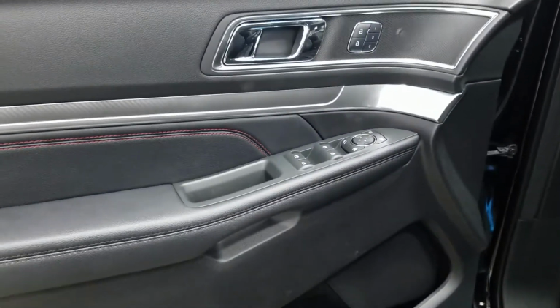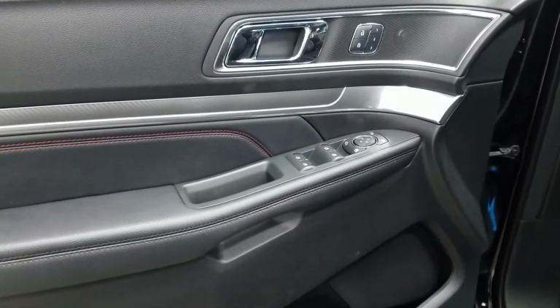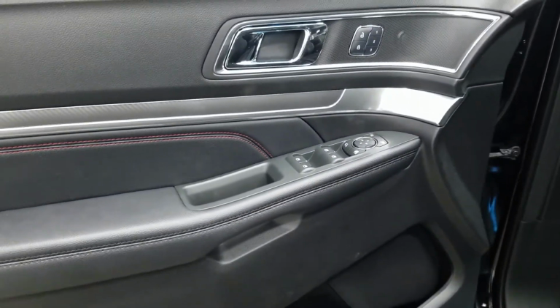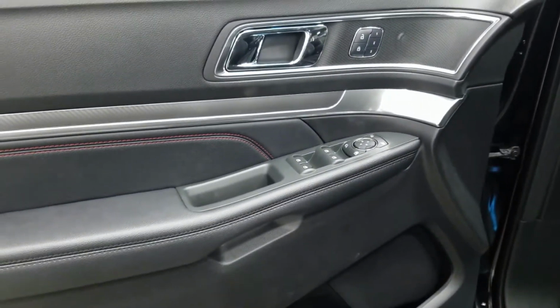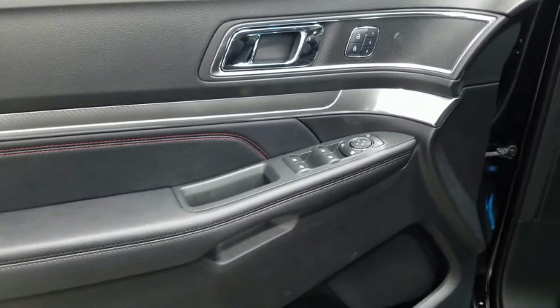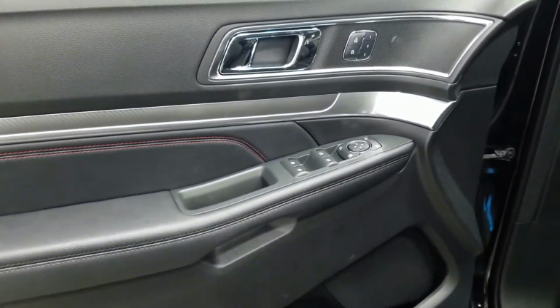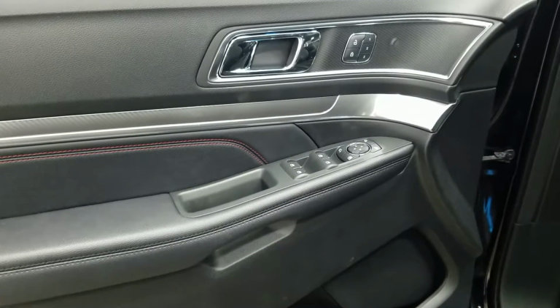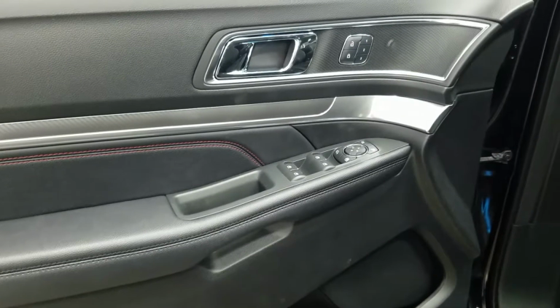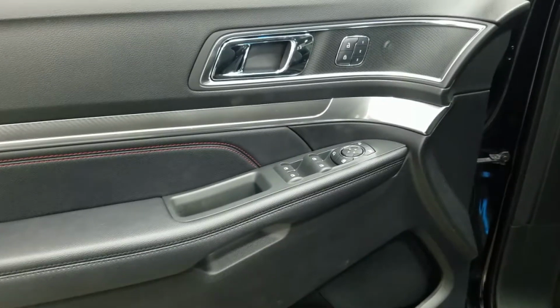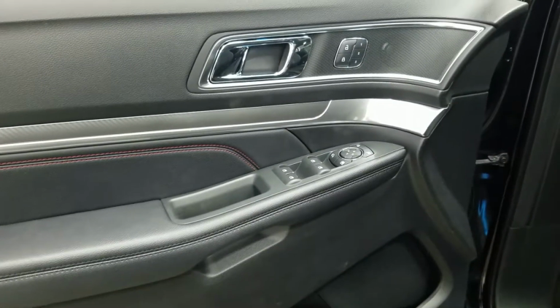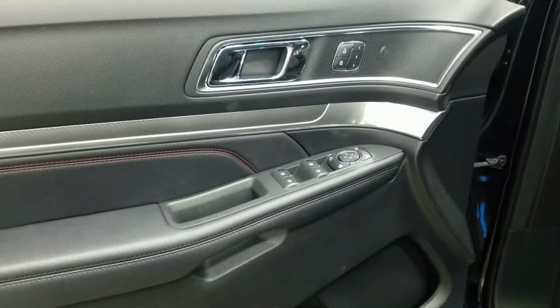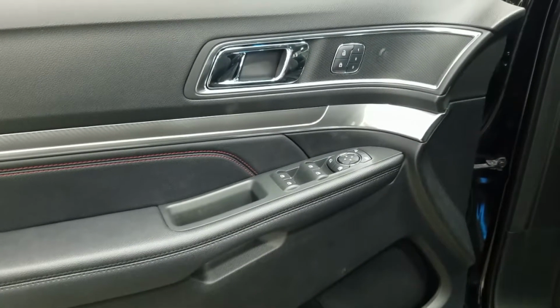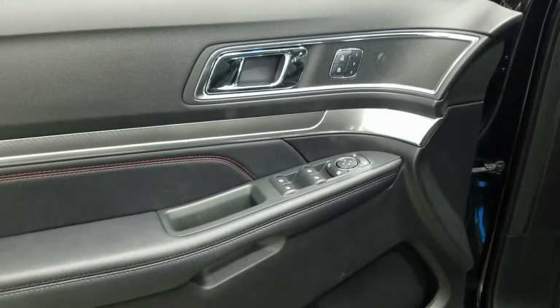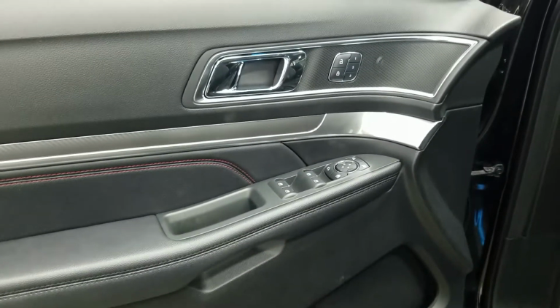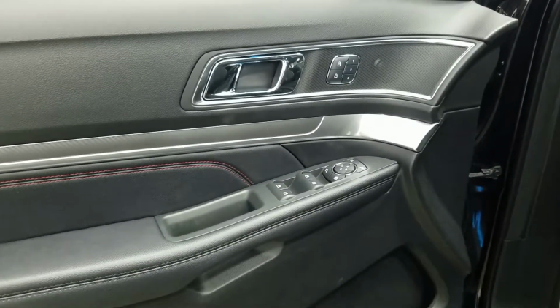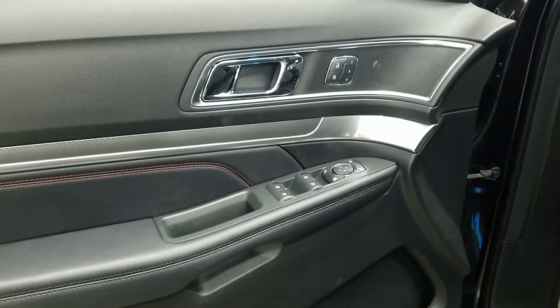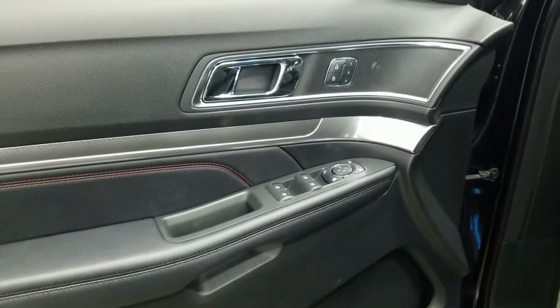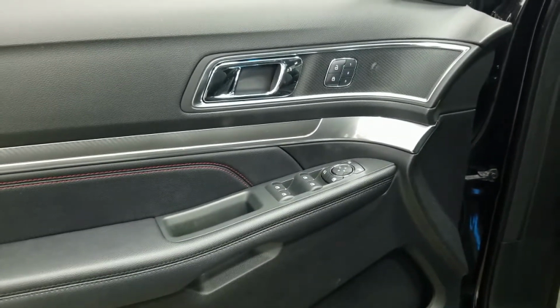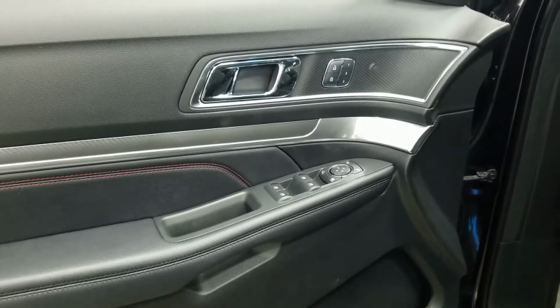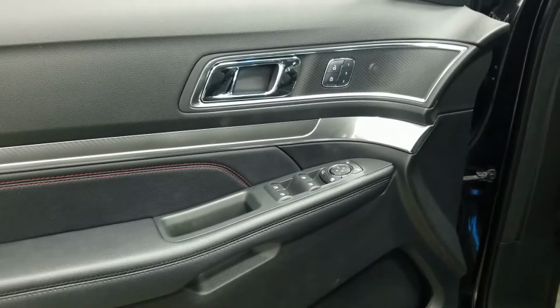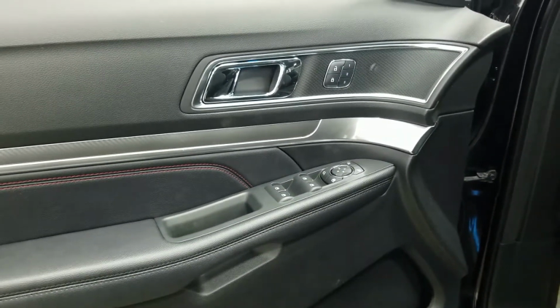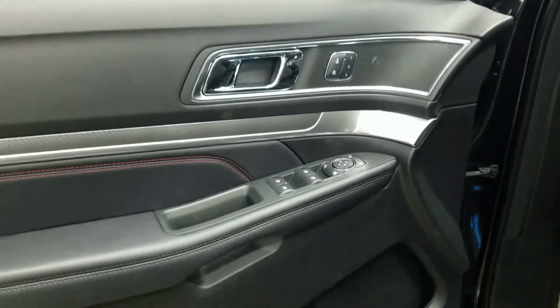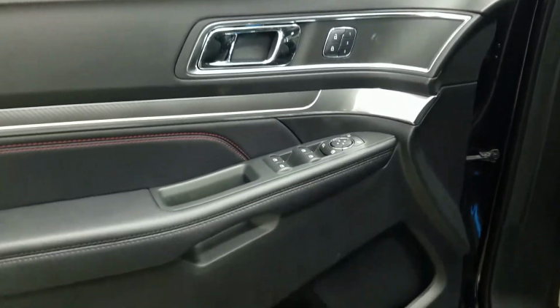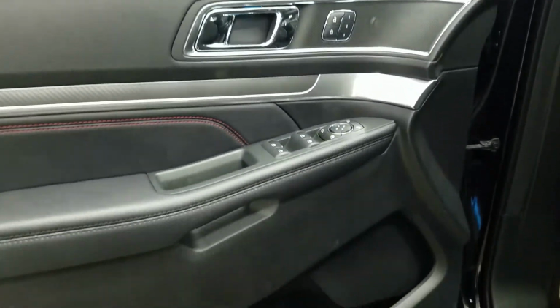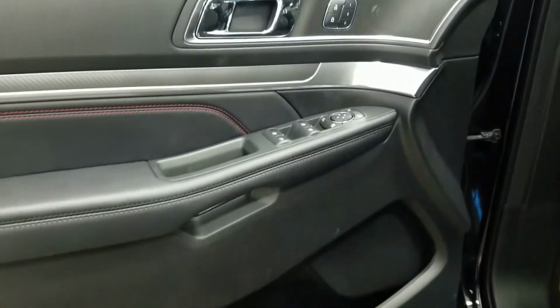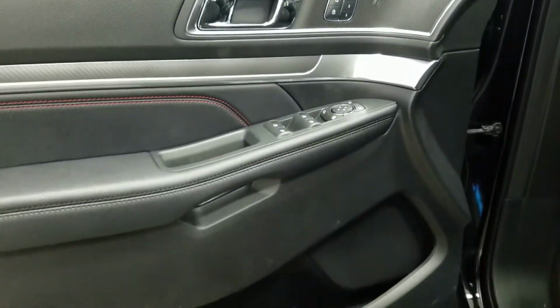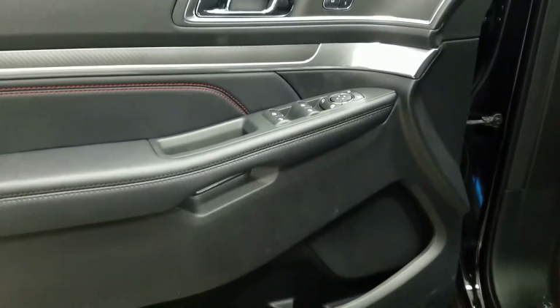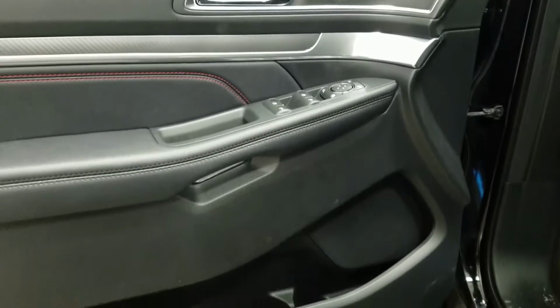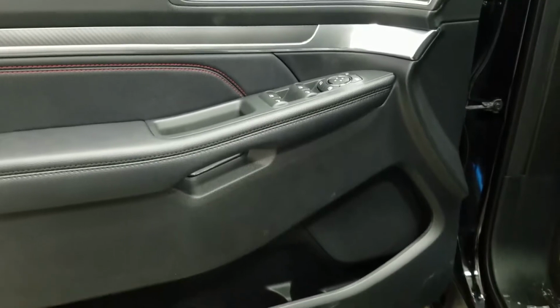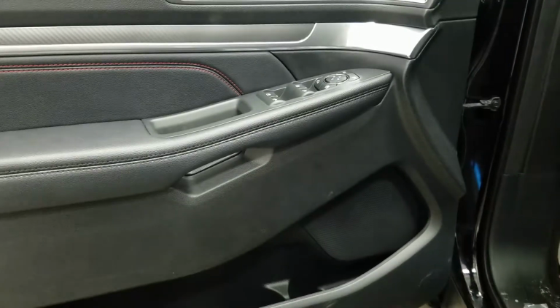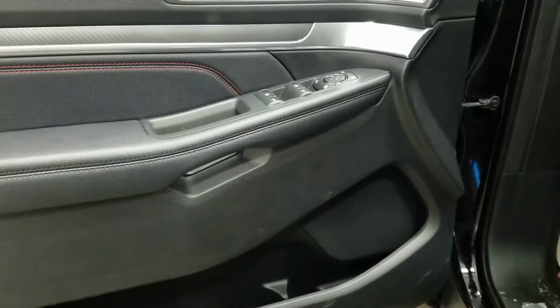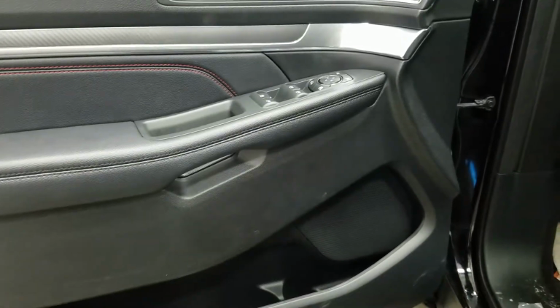Inside is a black interior with a stainless steel accent, memory seating, power windows, power locks, power folding mirrors, door speakers, and door storage pockets.